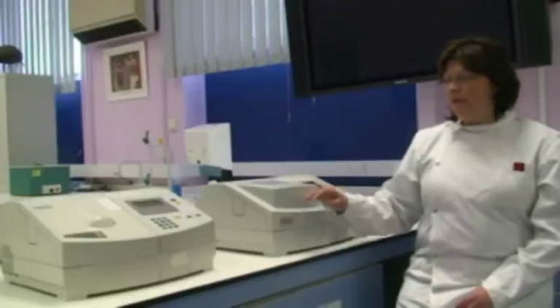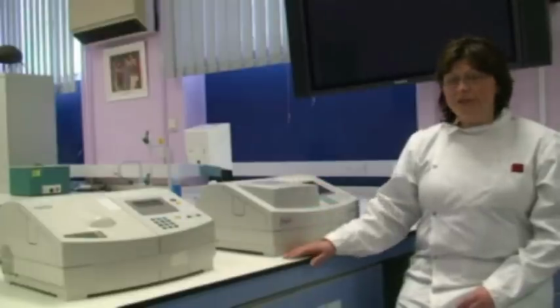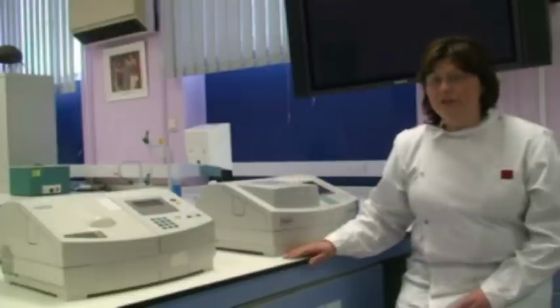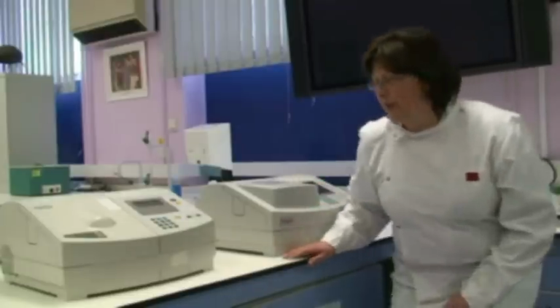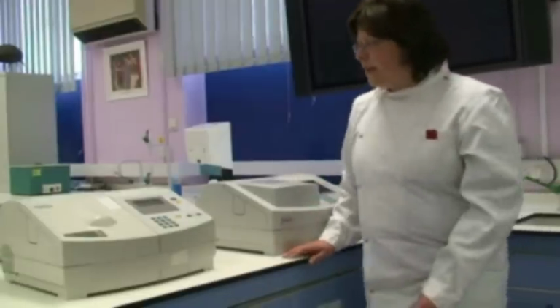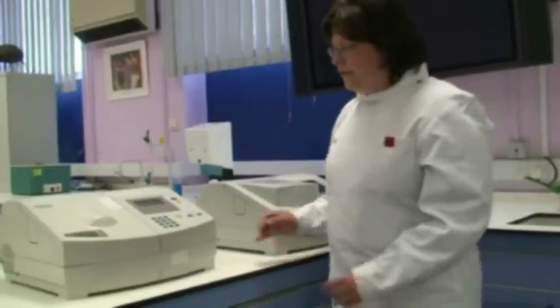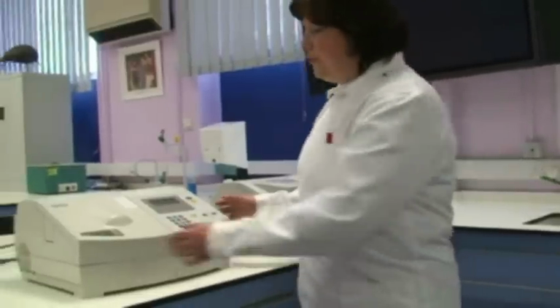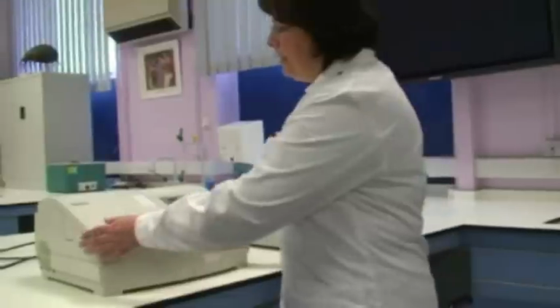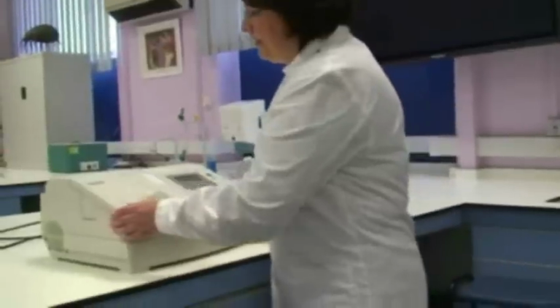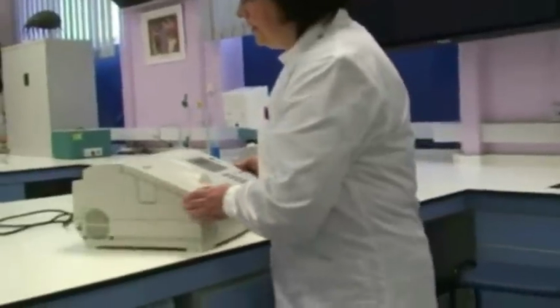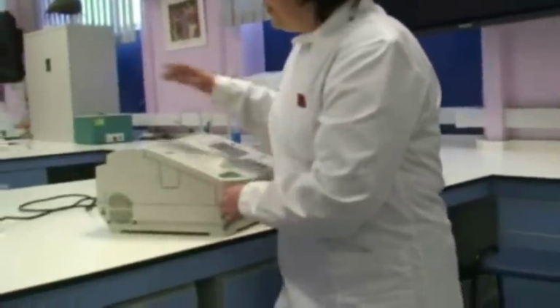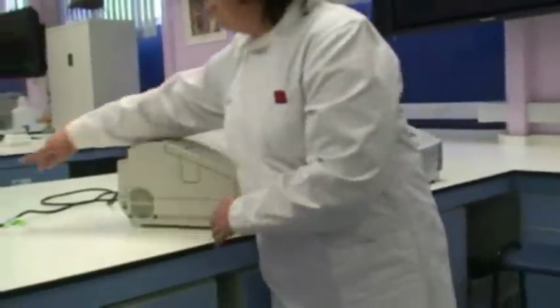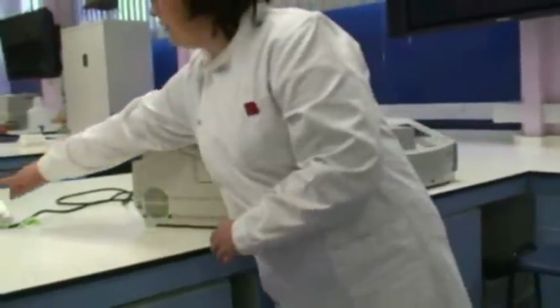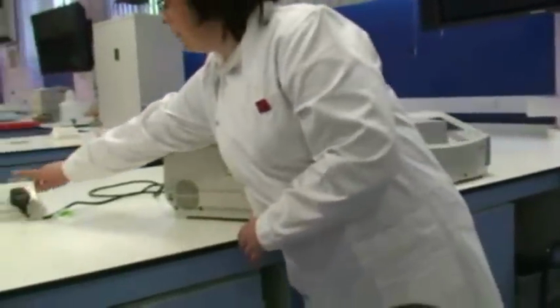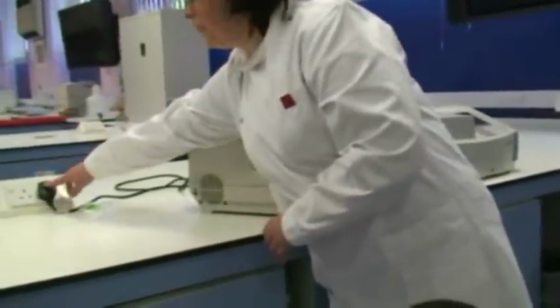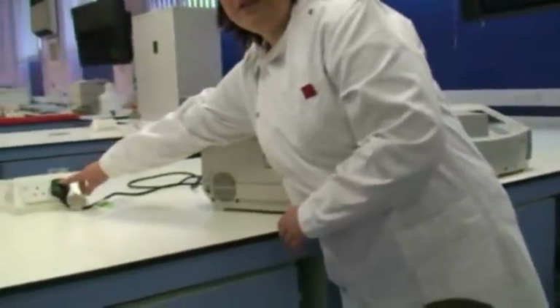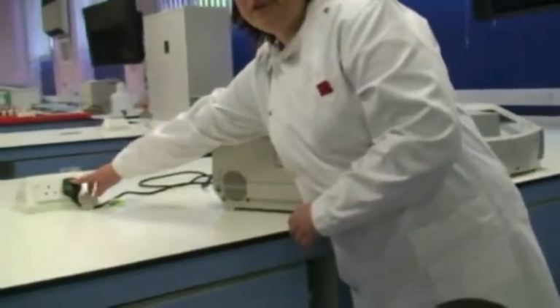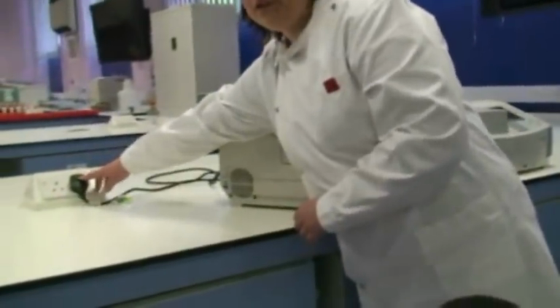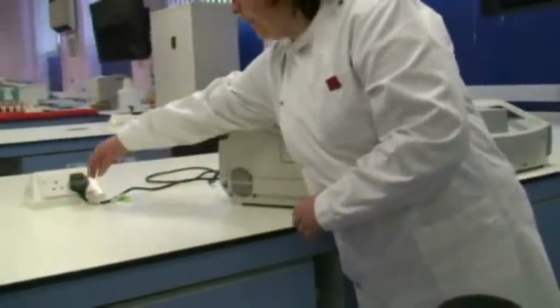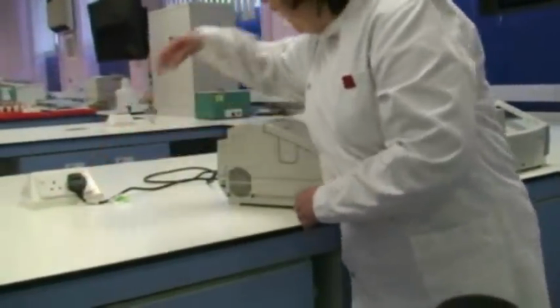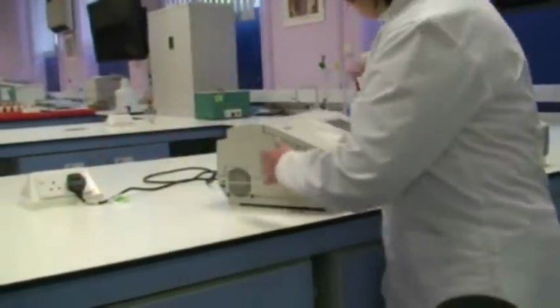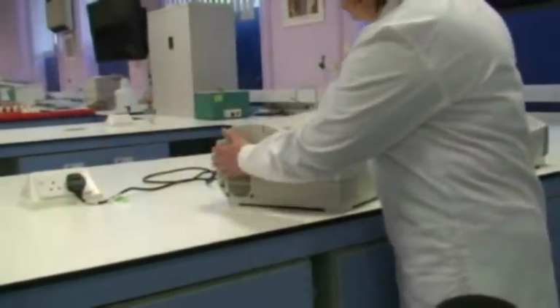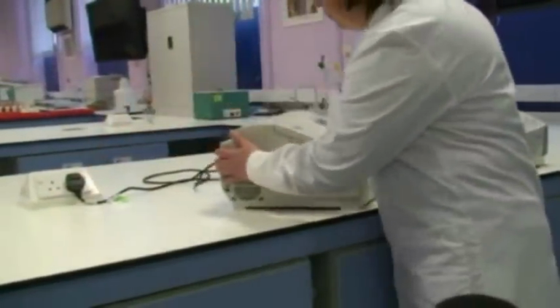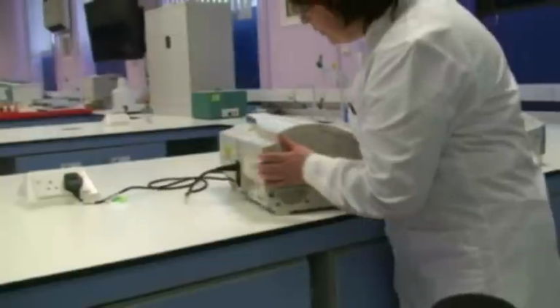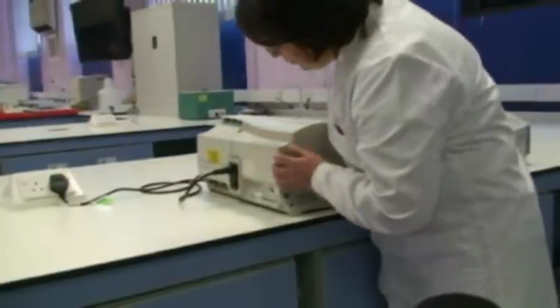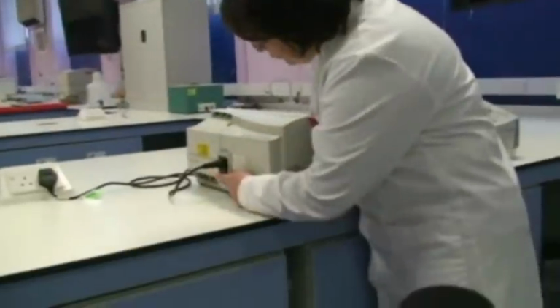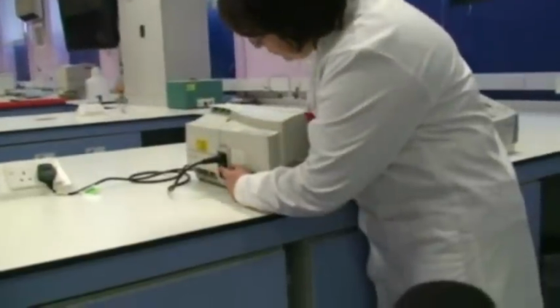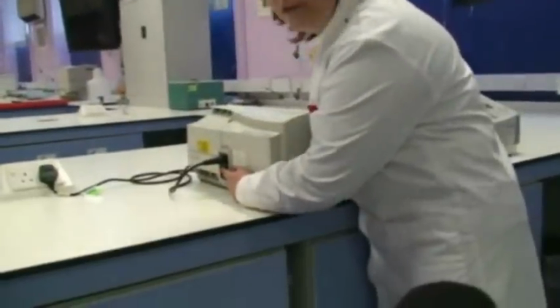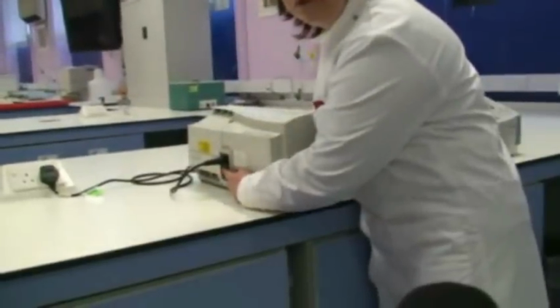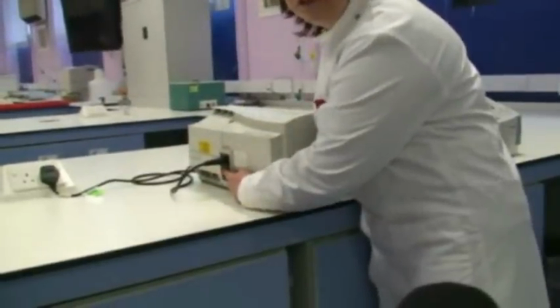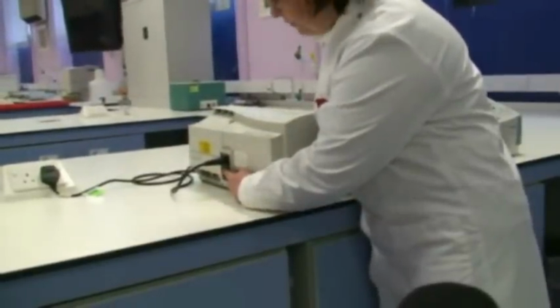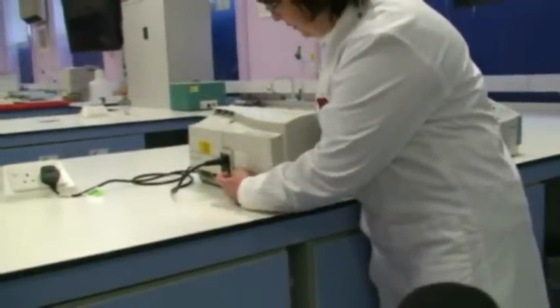Before starting your experiment, you need to make sure to check that the spectrophotometer is switched in at the mains. And also, you need to switch on the button at the back of the machine.